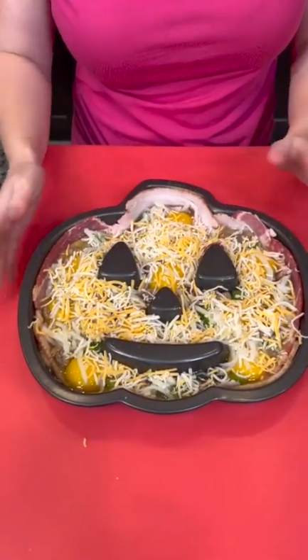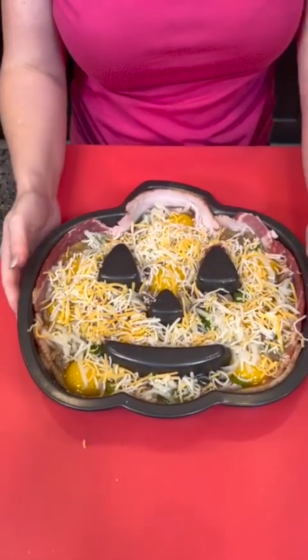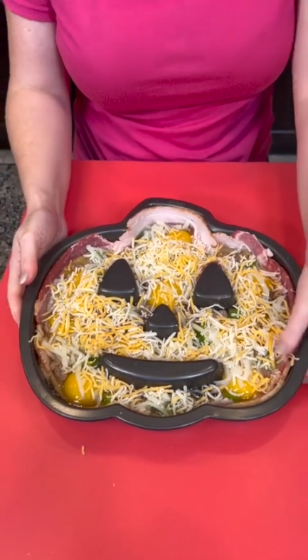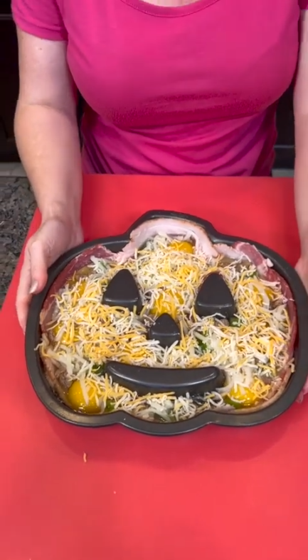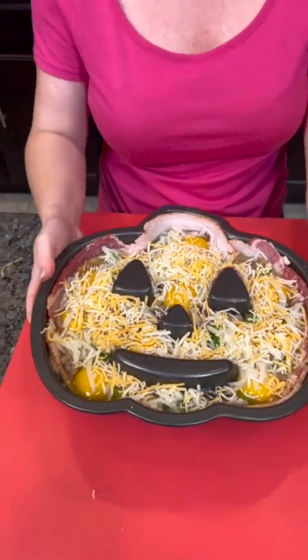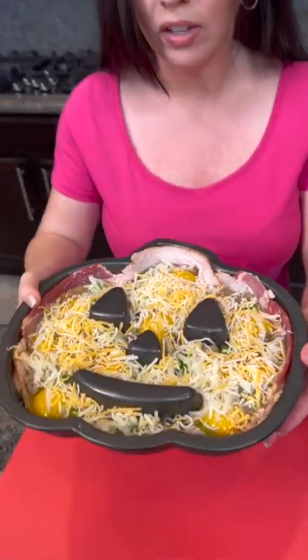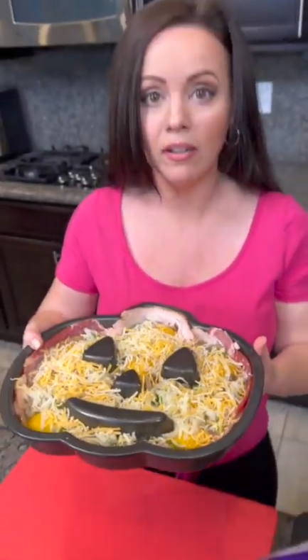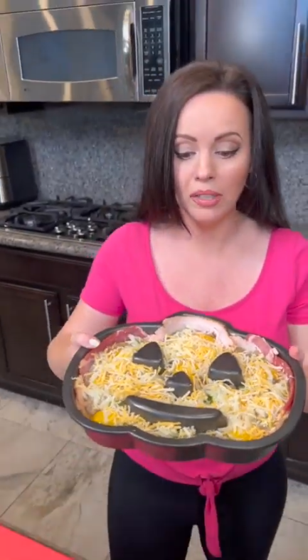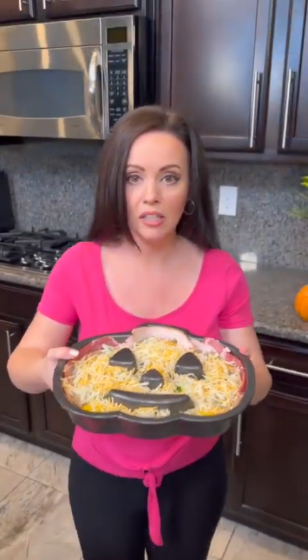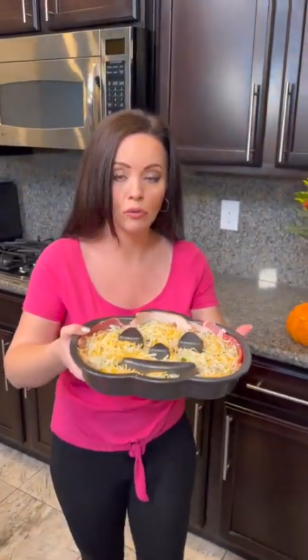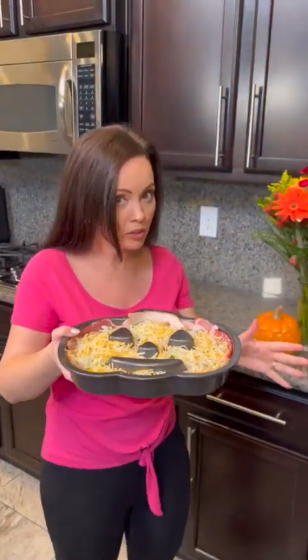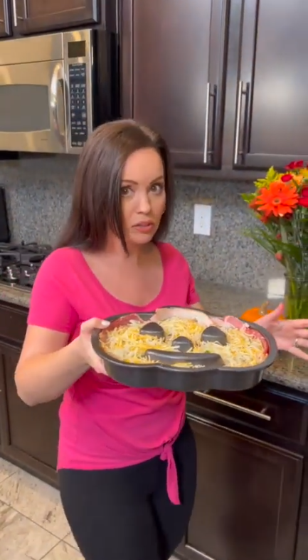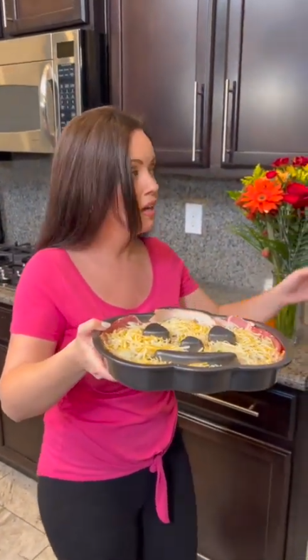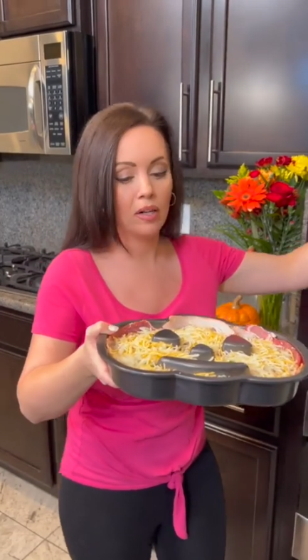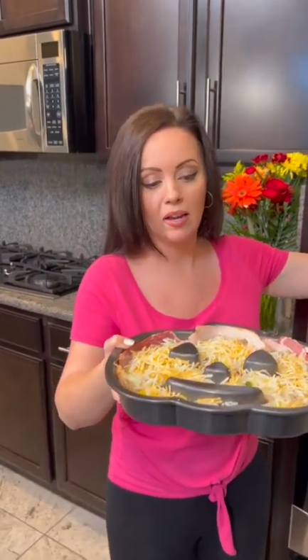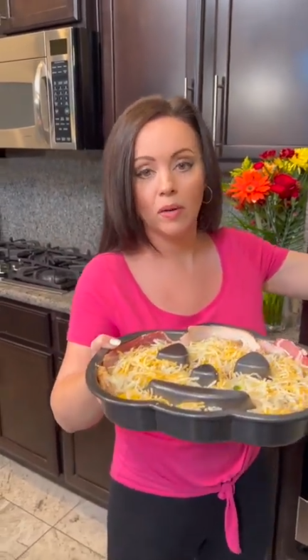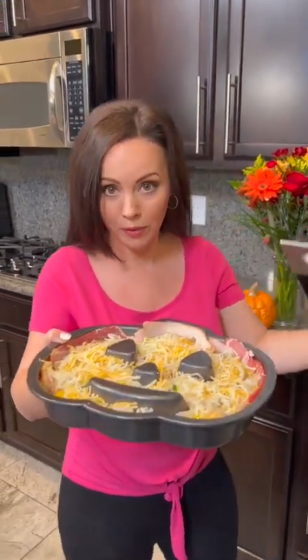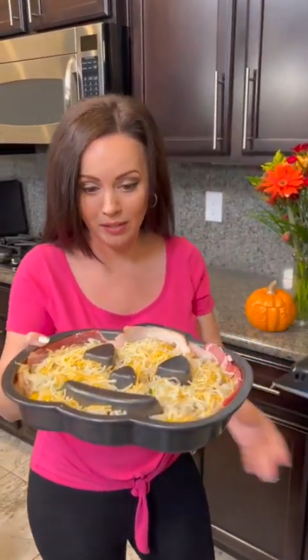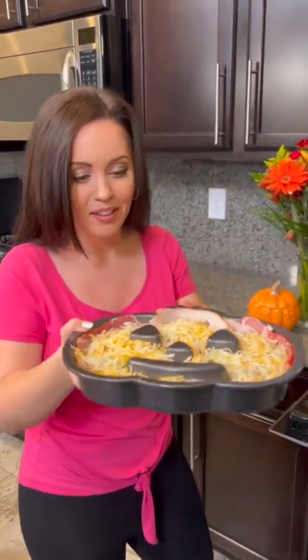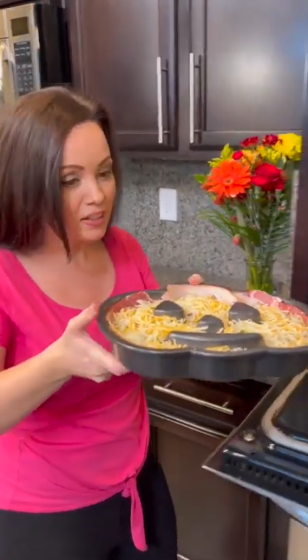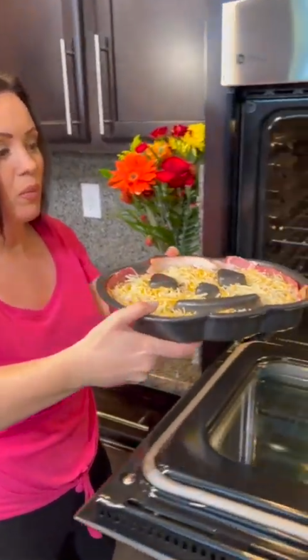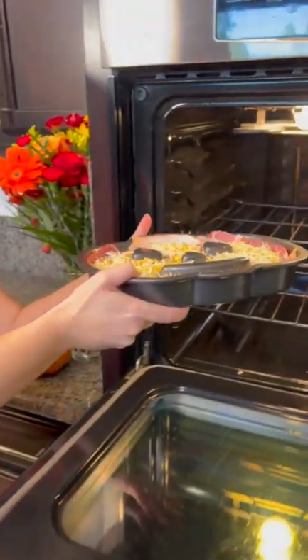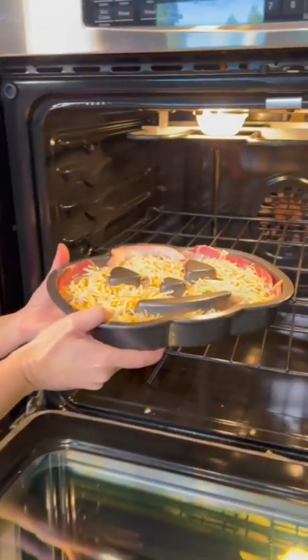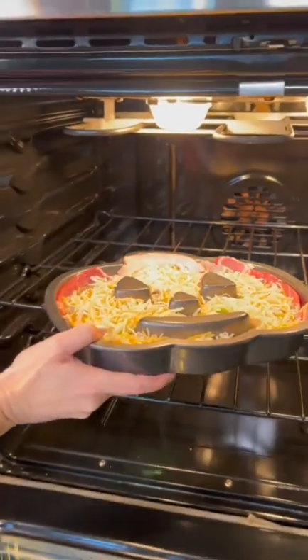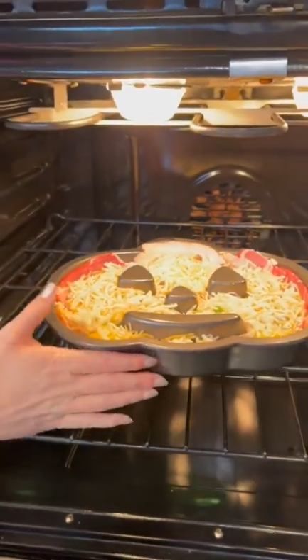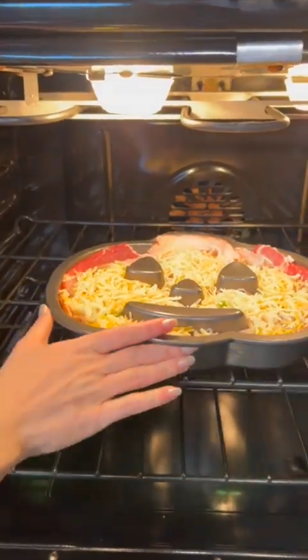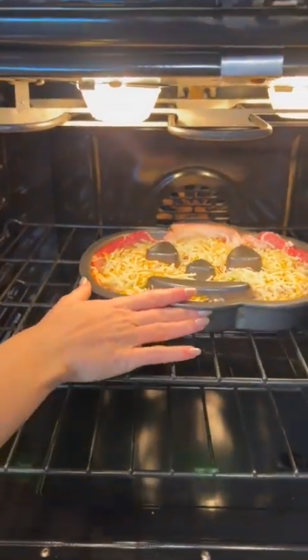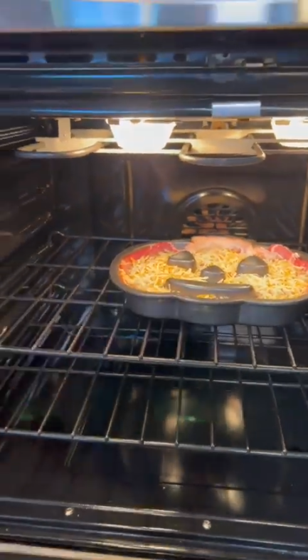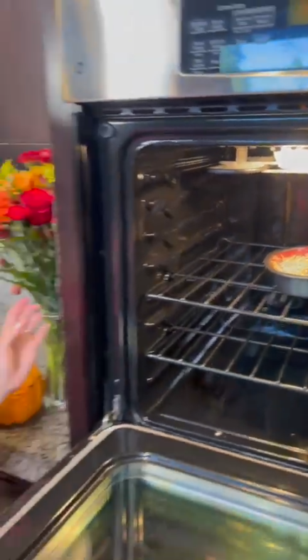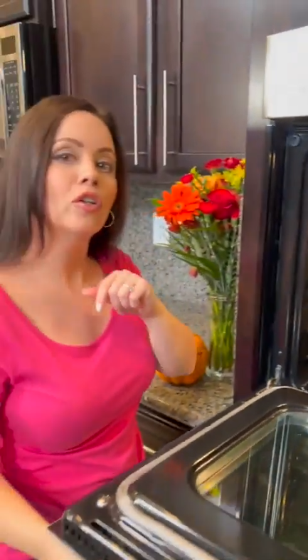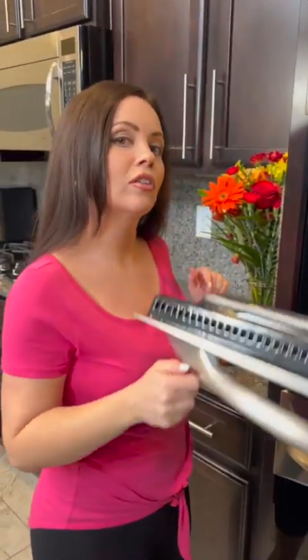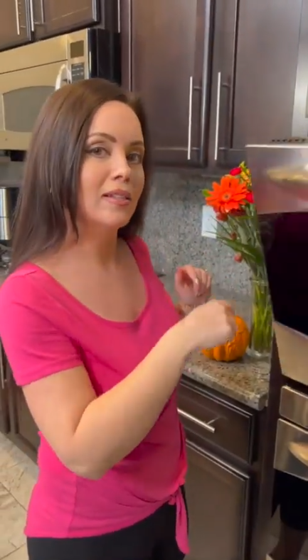We've got that ready to go into the oven. I've got my oven preheated to 400 degrees and we're going to bake it for about 30 minutes. Now, that's if you want well-done eggs. Maybe you like your eggs a bit runny — if so, you can cook it for a little bit less time.